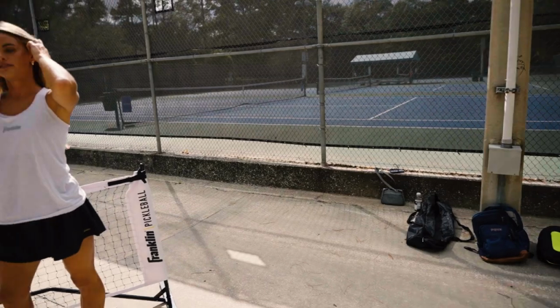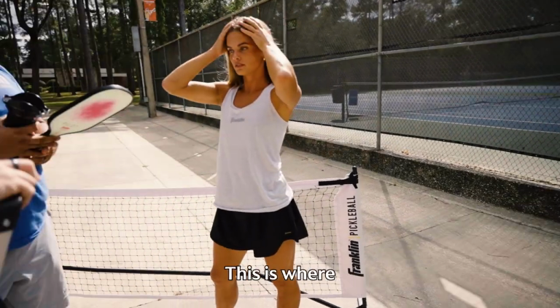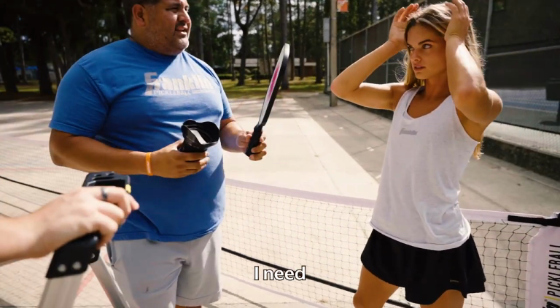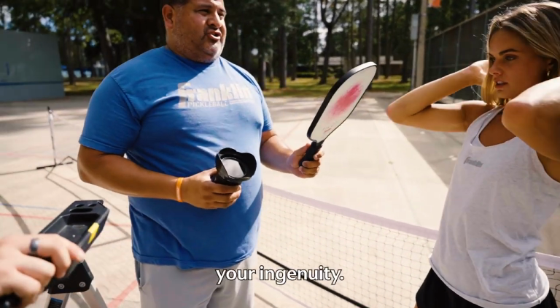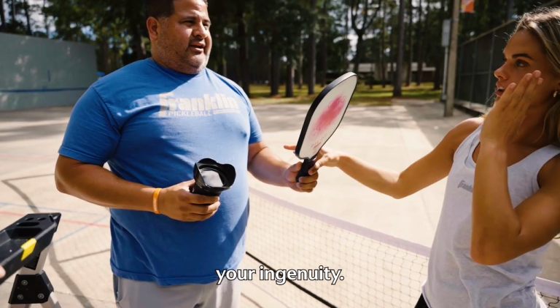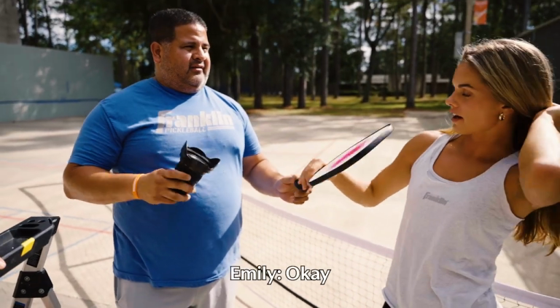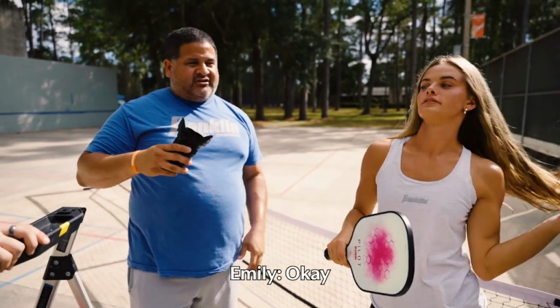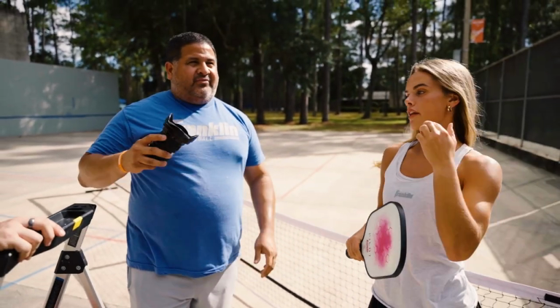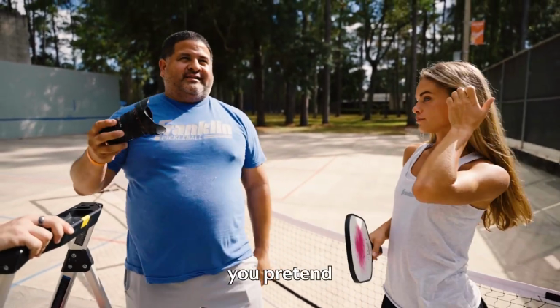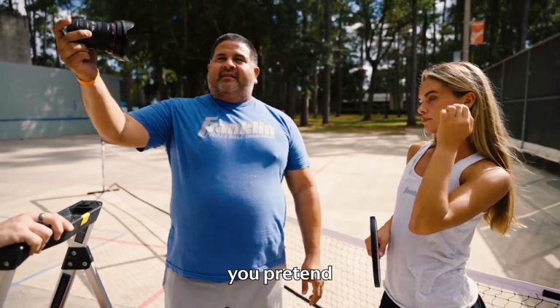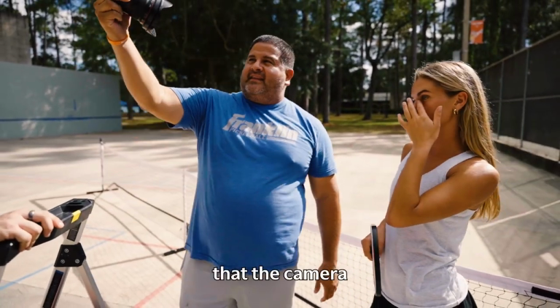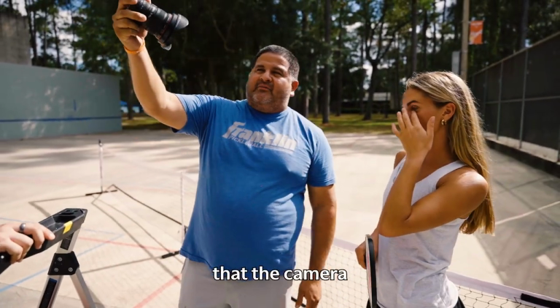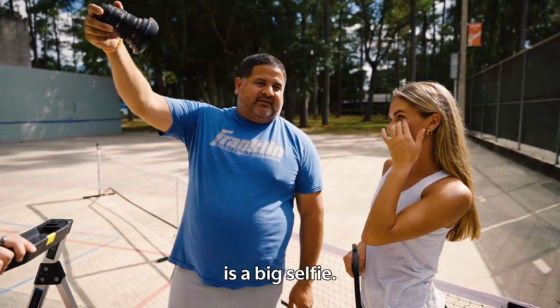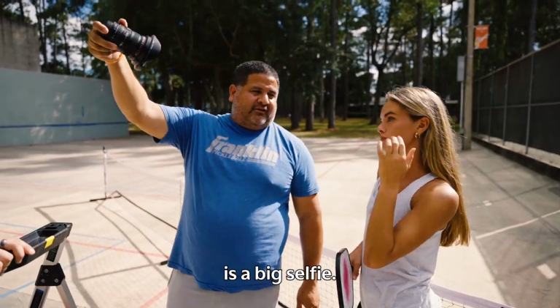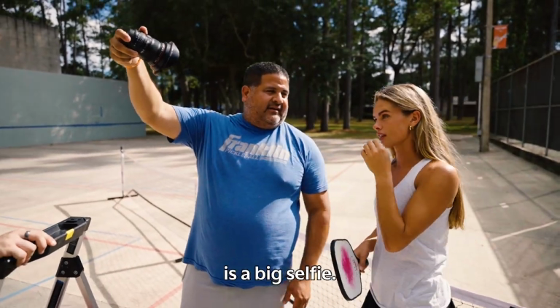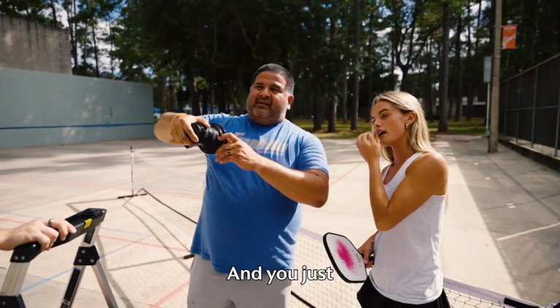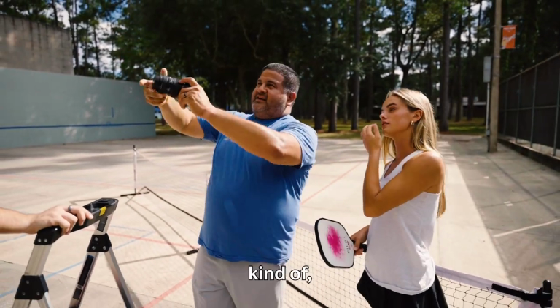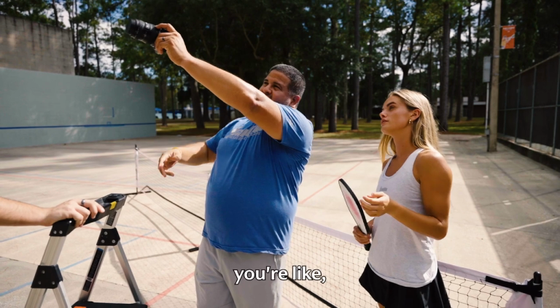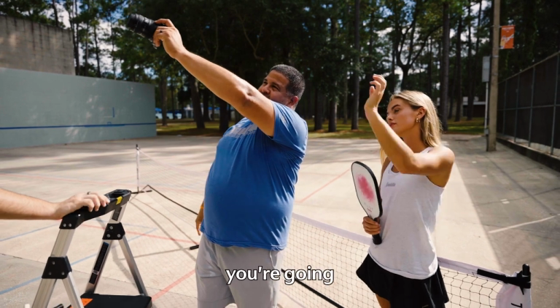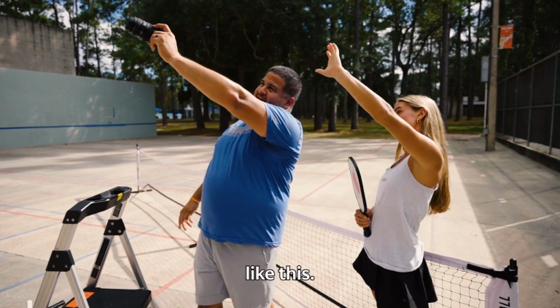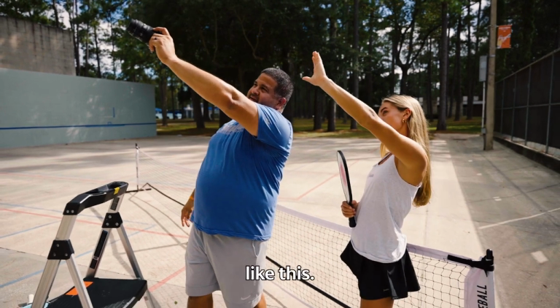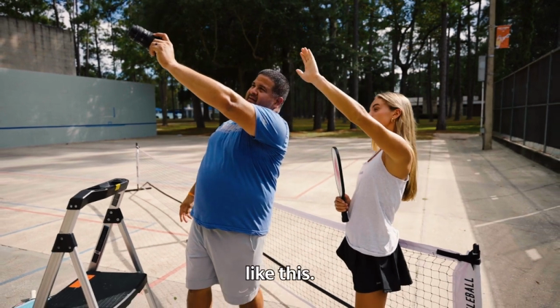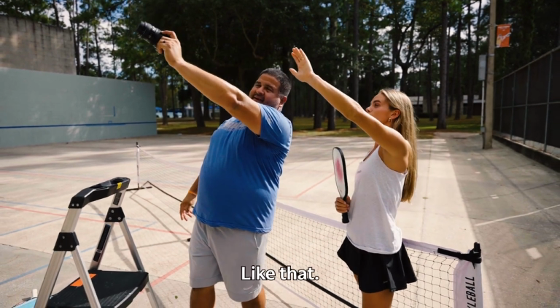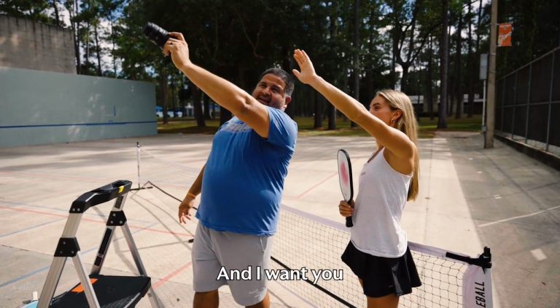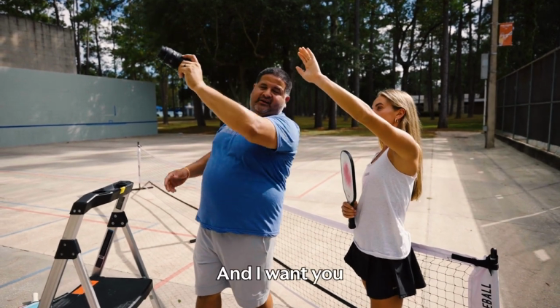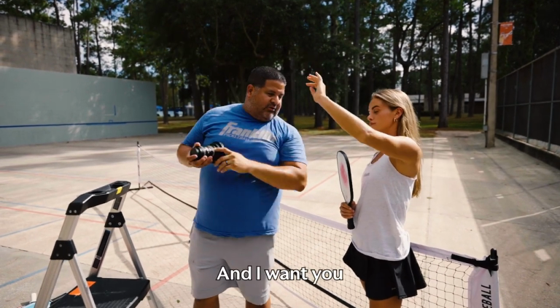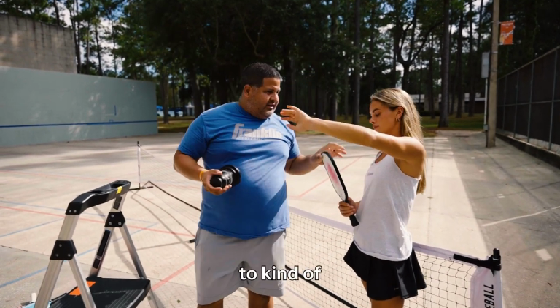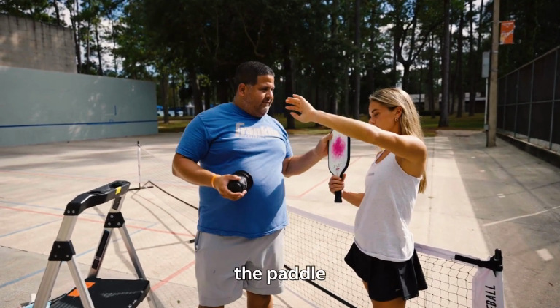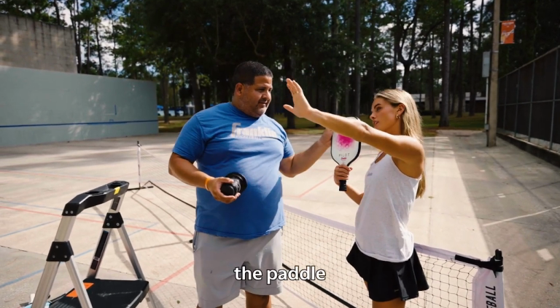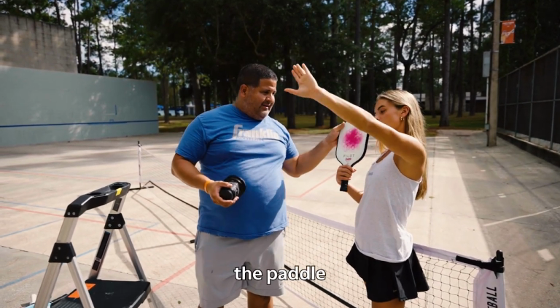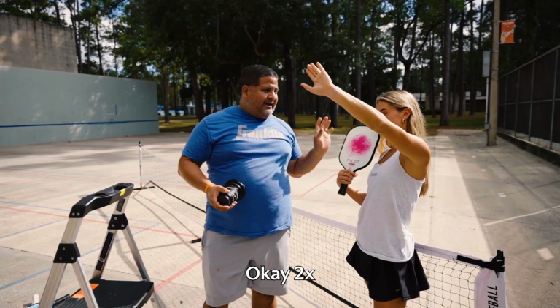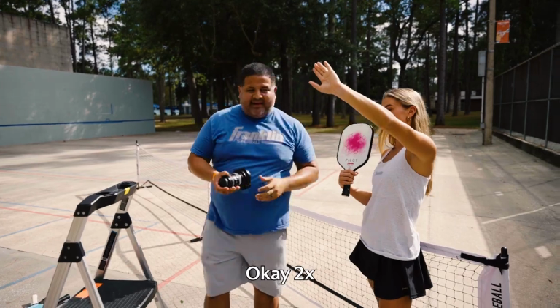This is where I need your ingenuity. So you pretend that the camera — you're doing a big selfie — and you just kind of hold it like this. I want you to show off the paddle level.